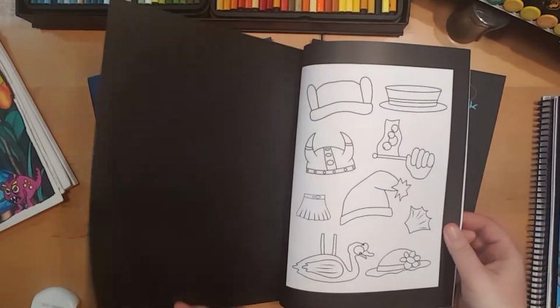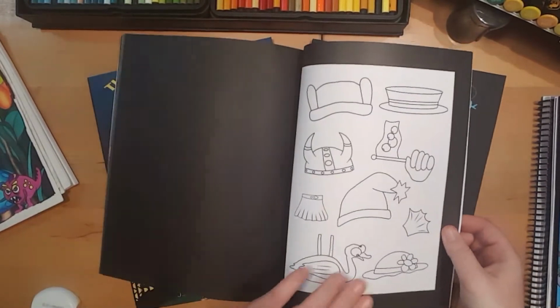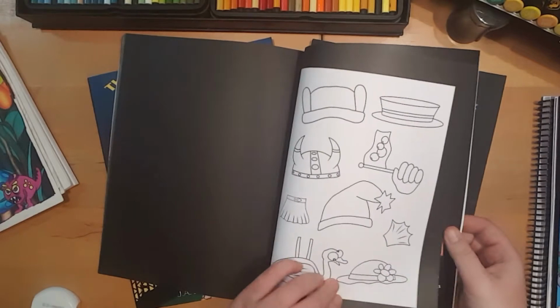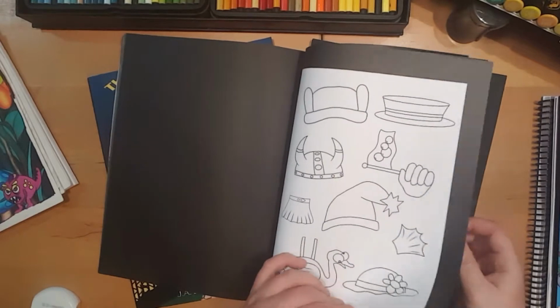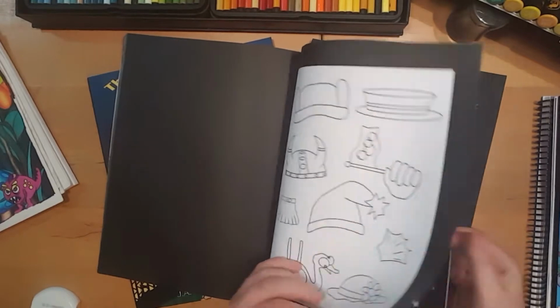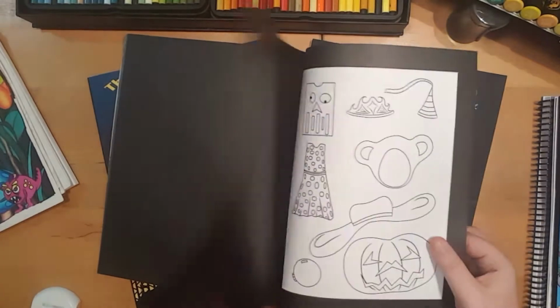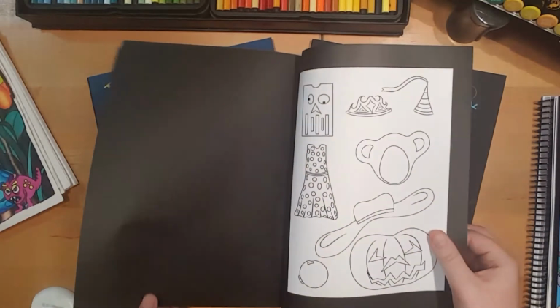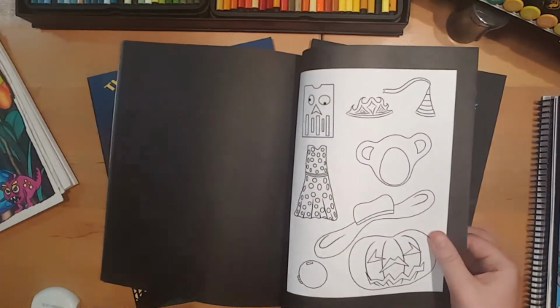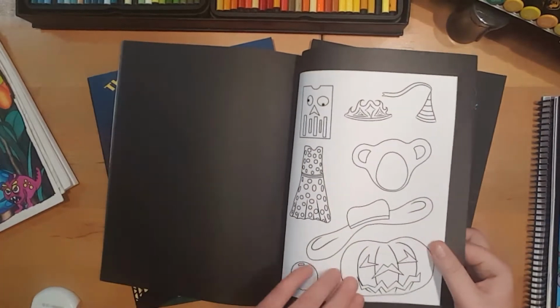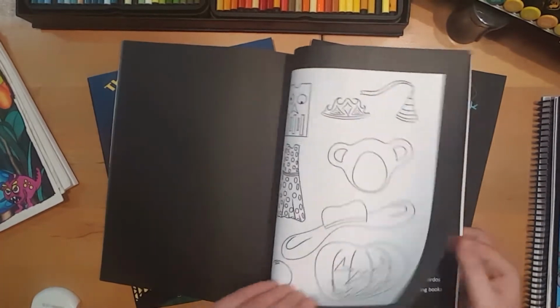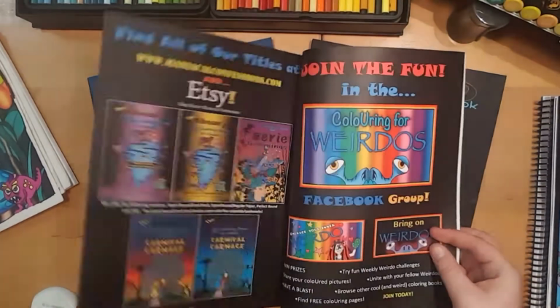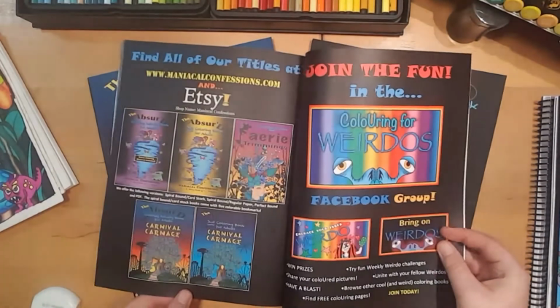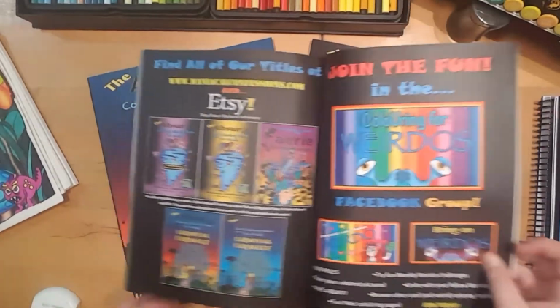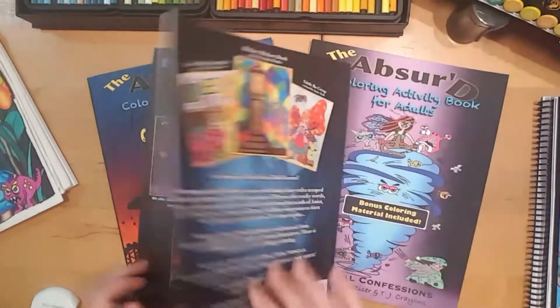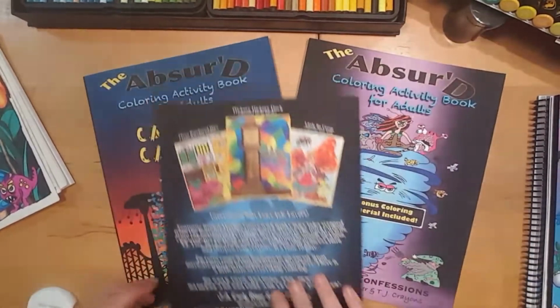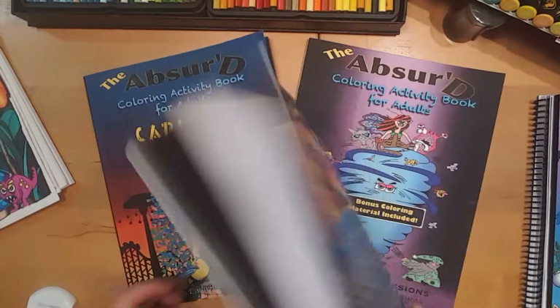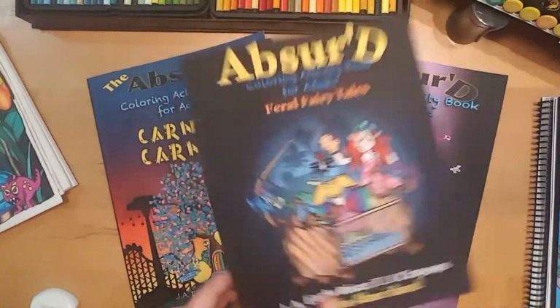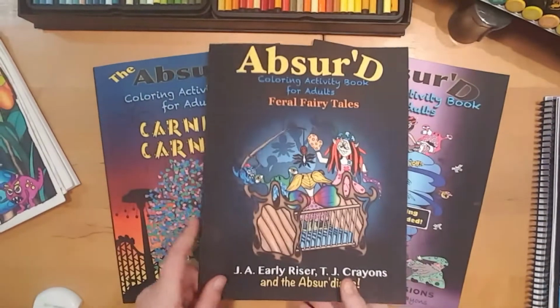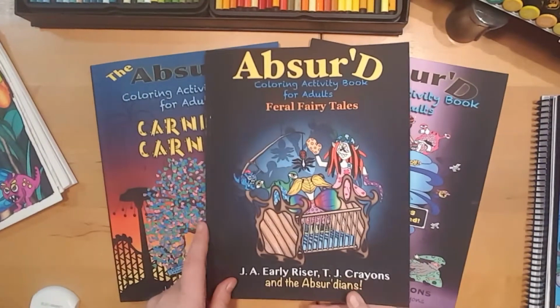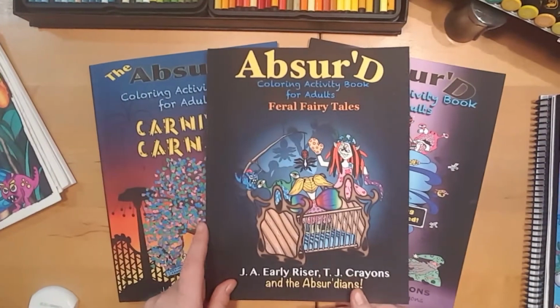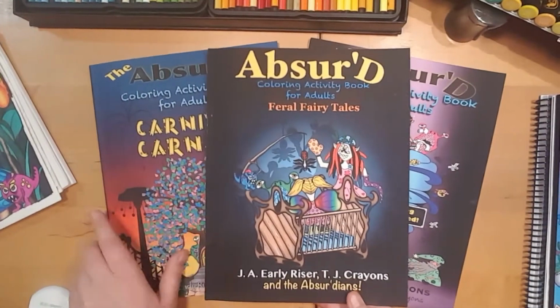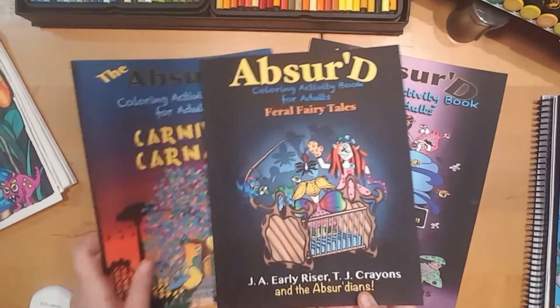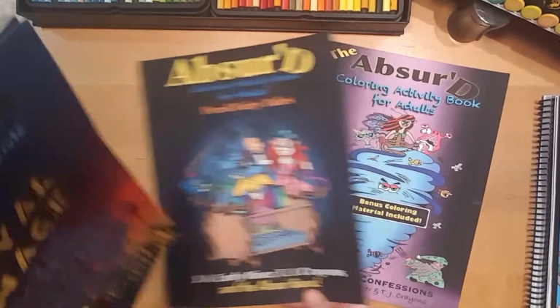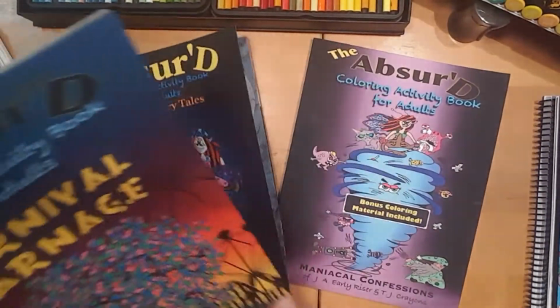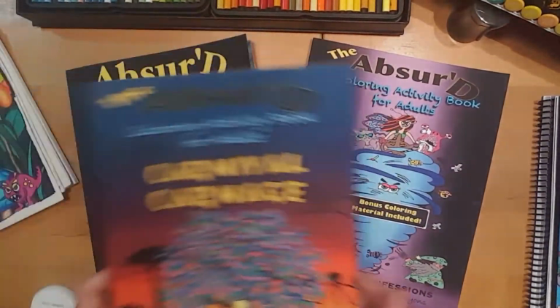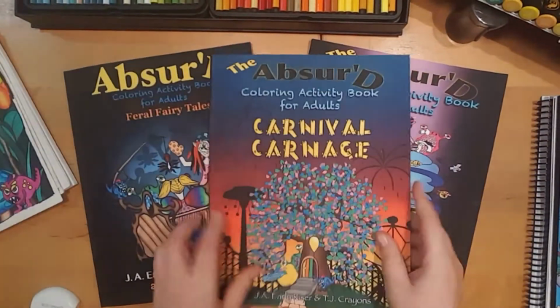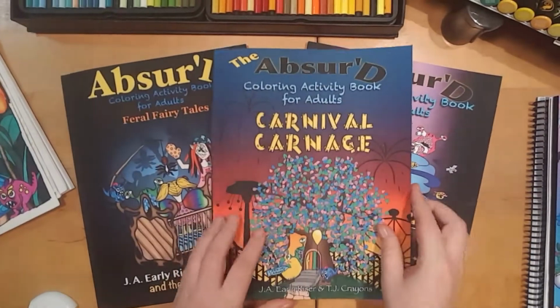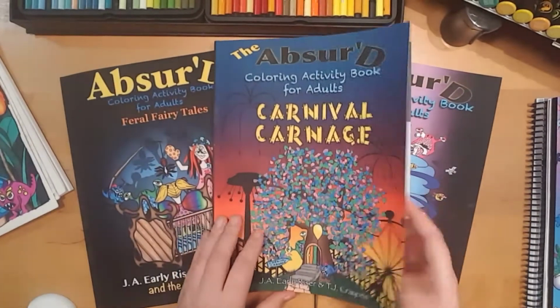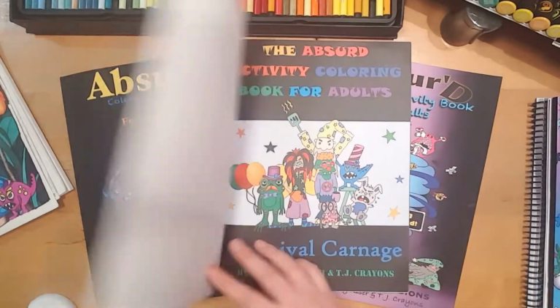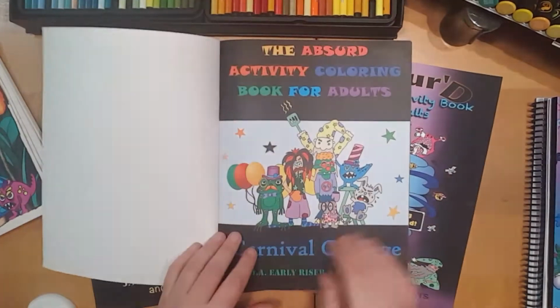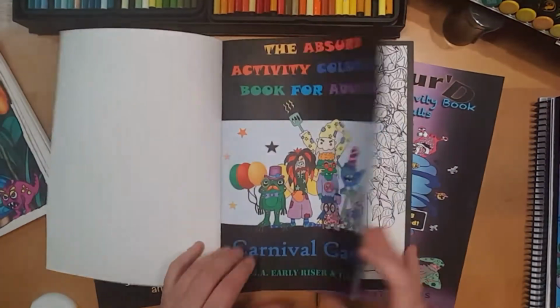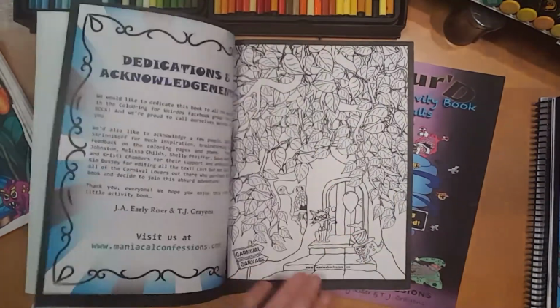So they're sort of a better look into the absurd world. We have three right now: the Absurd Feral Fairy Tales, Carnival Carnage — which I think is probably my favourite one.